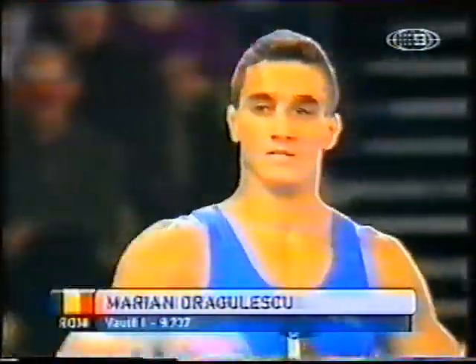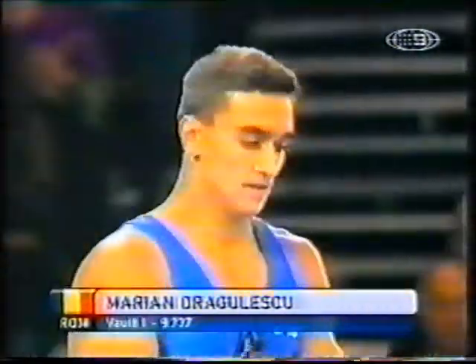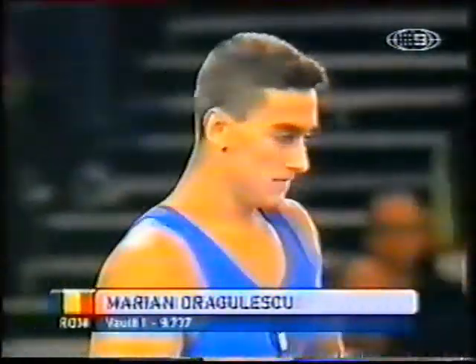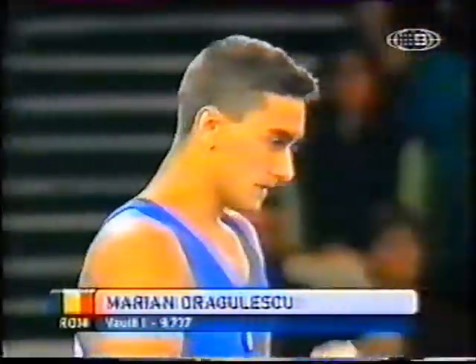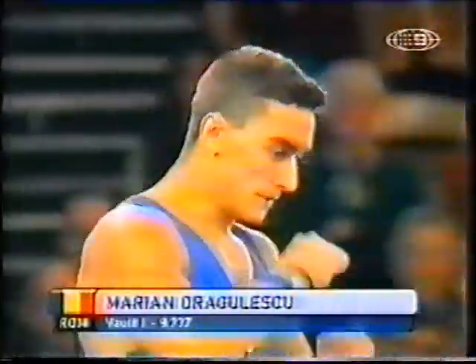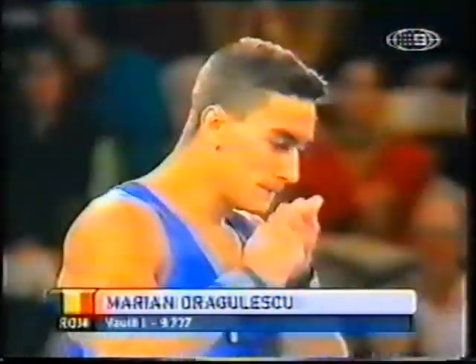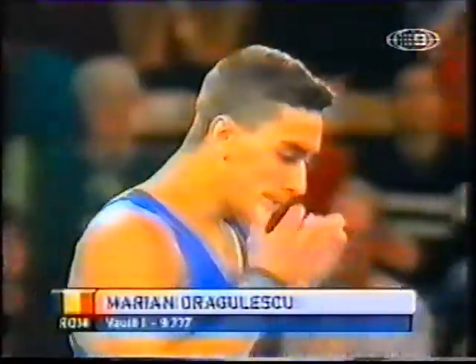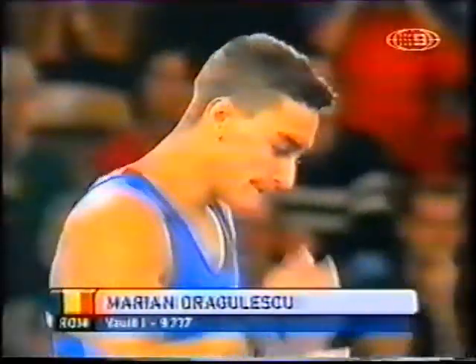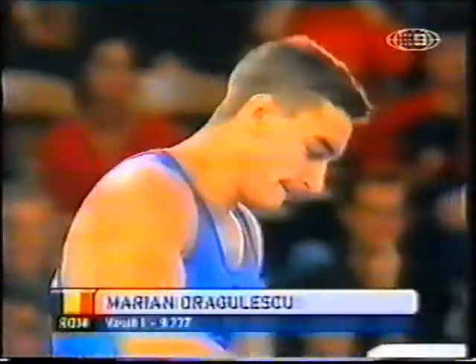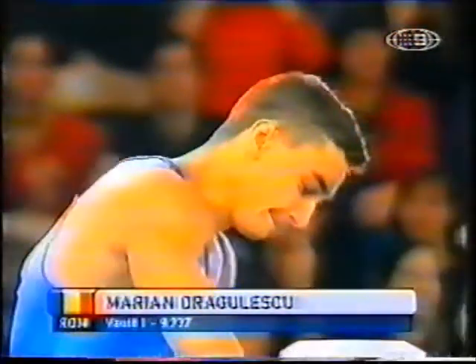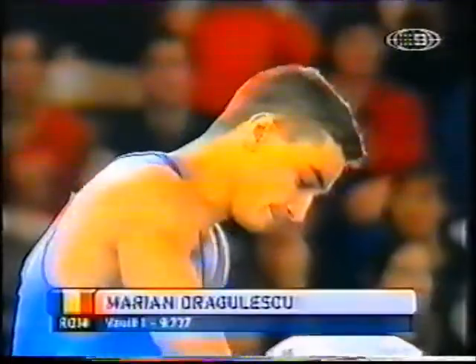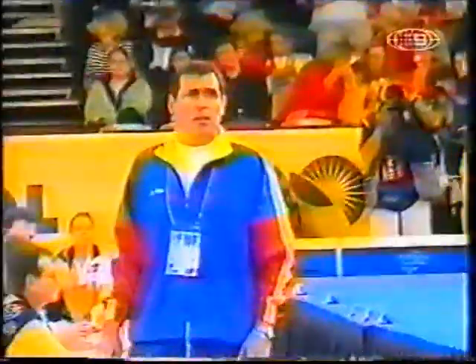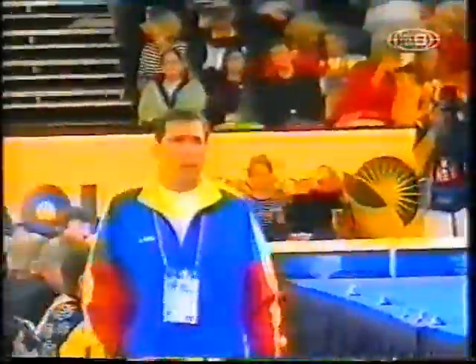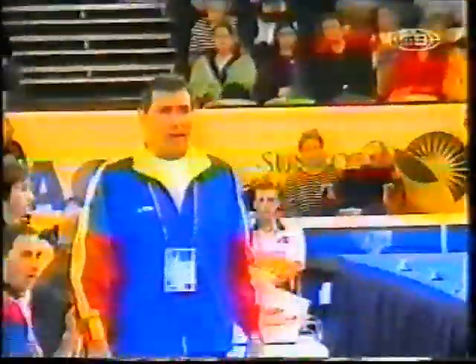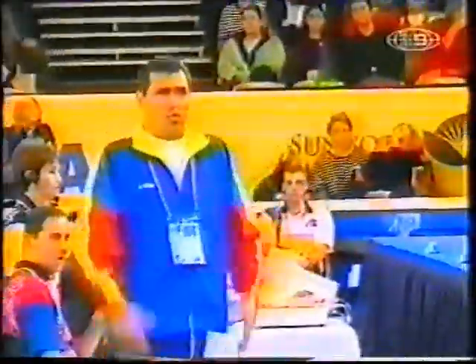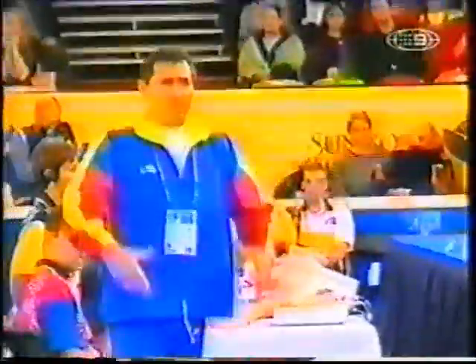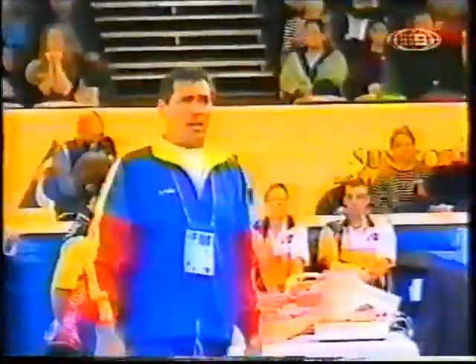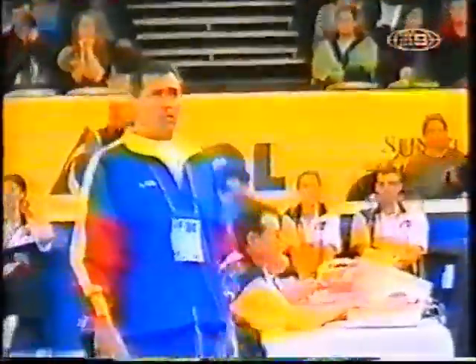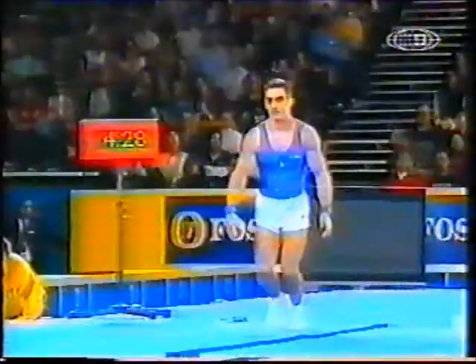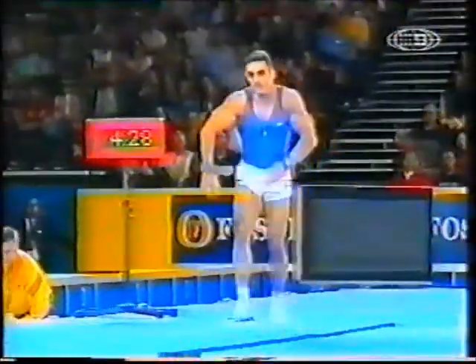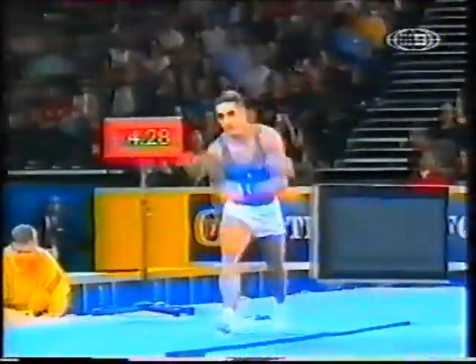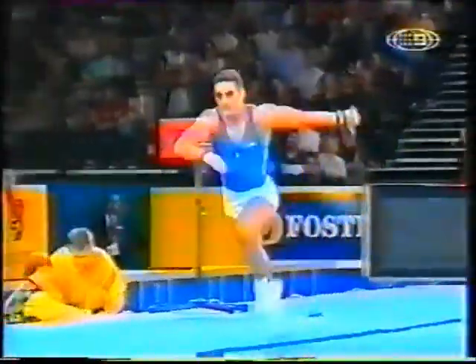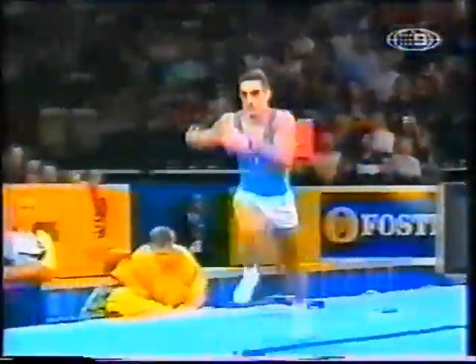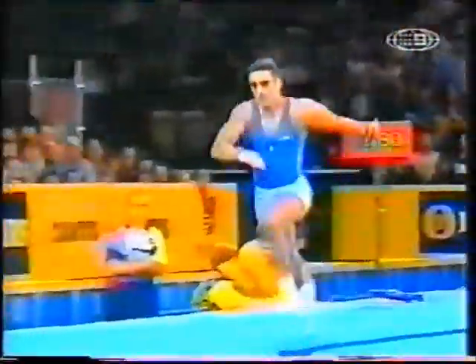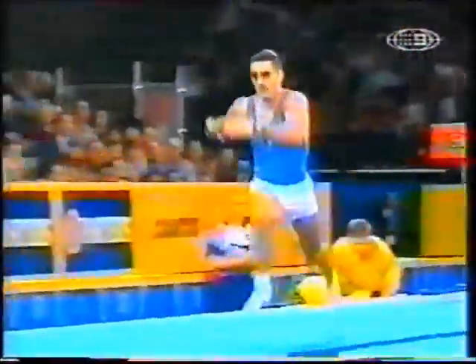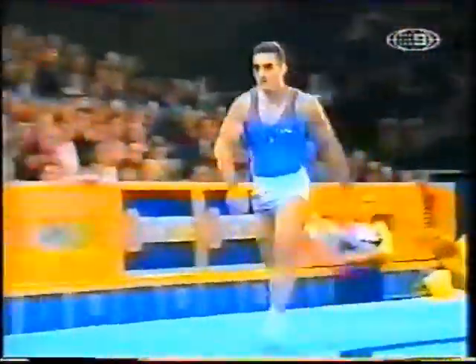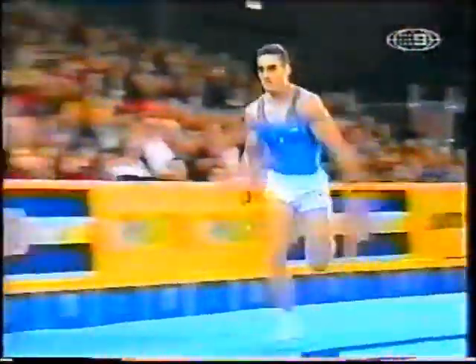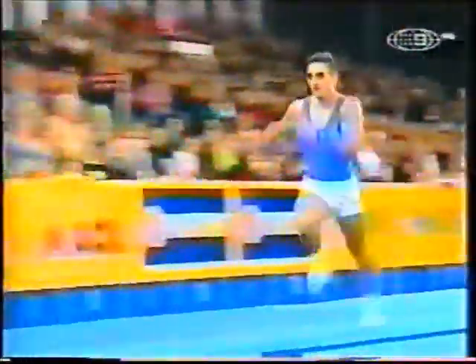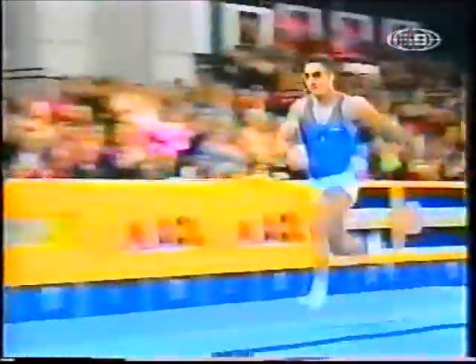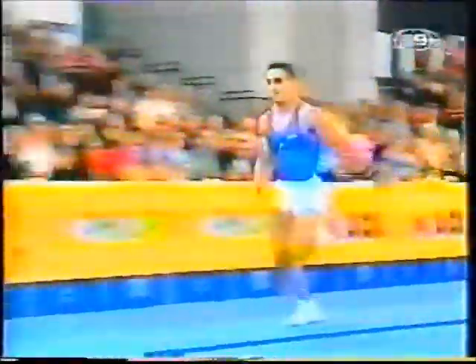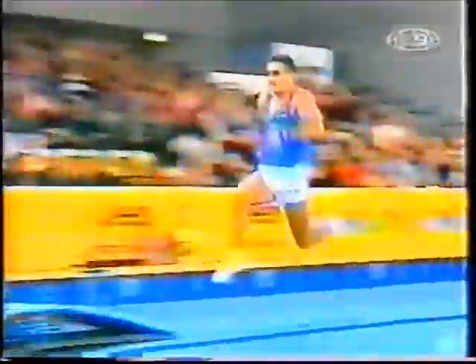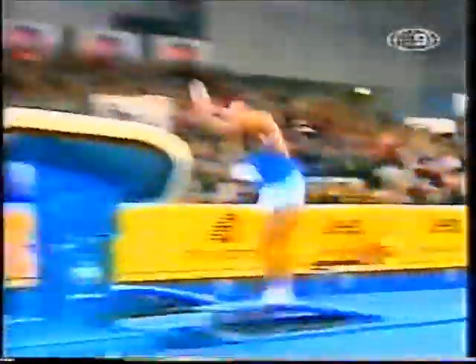First vault: 9.737. This is important — needs a good landing here. He hopes to go ahead and move up.